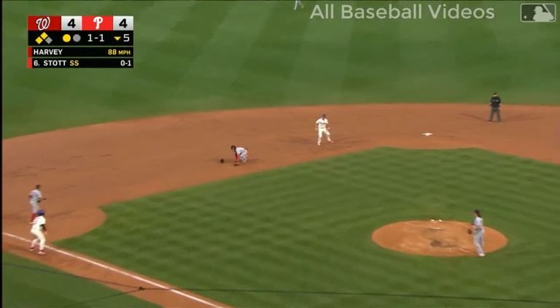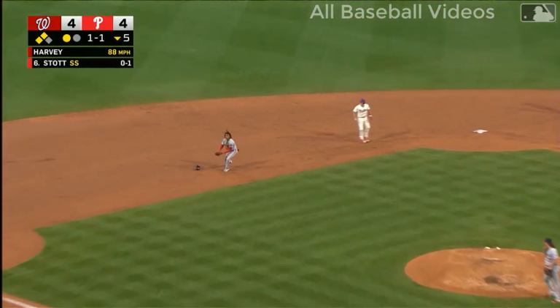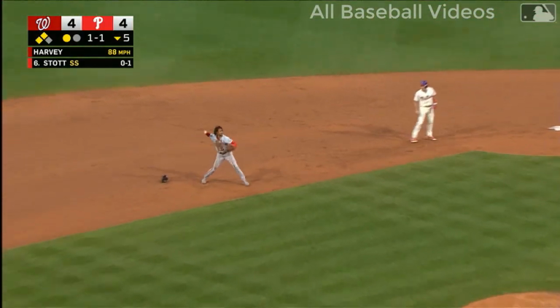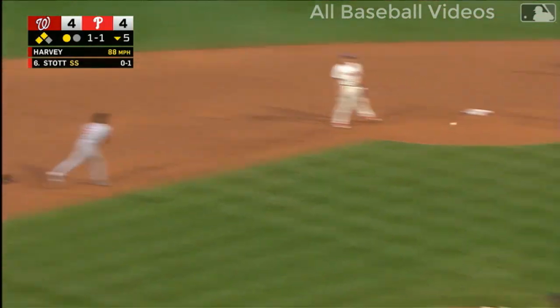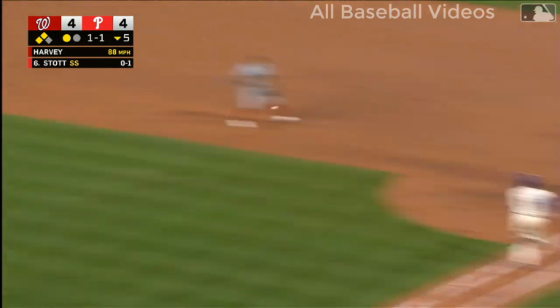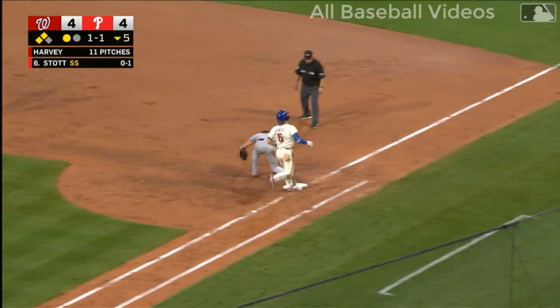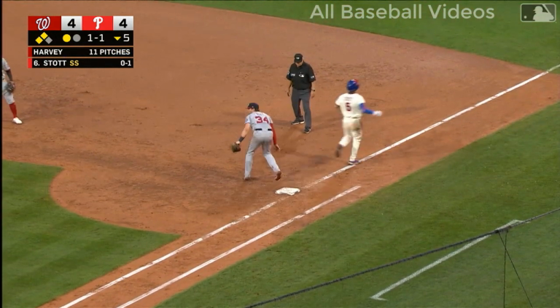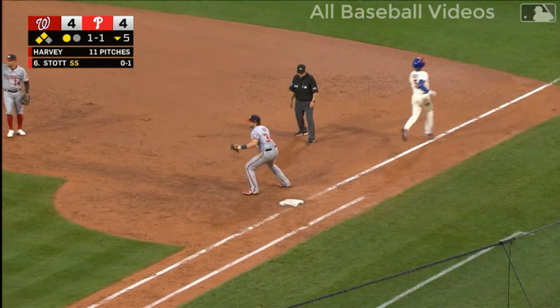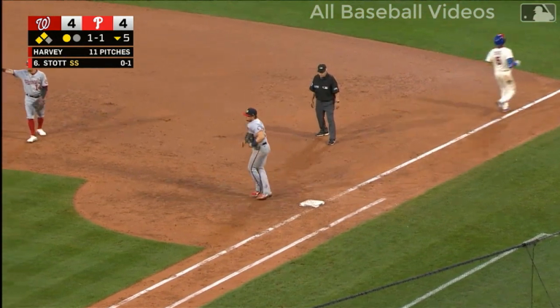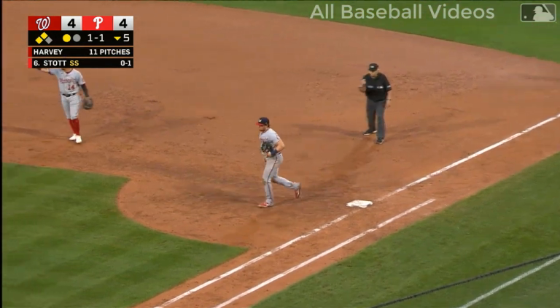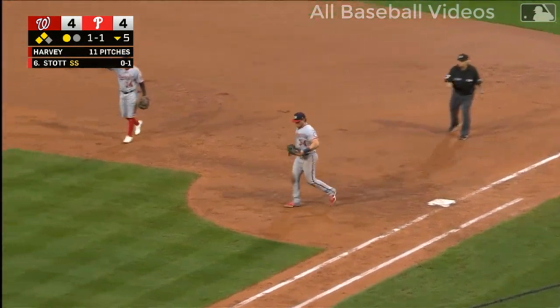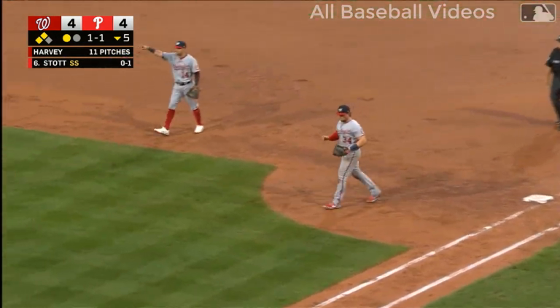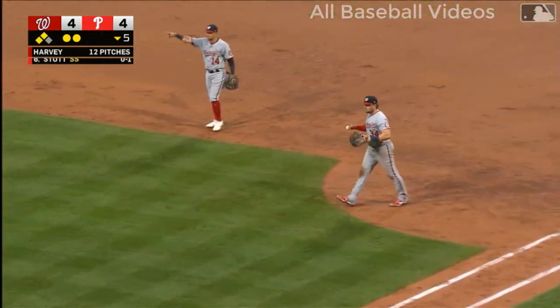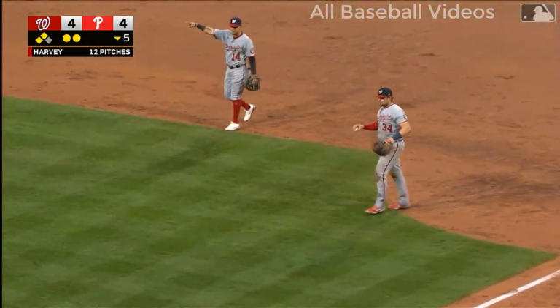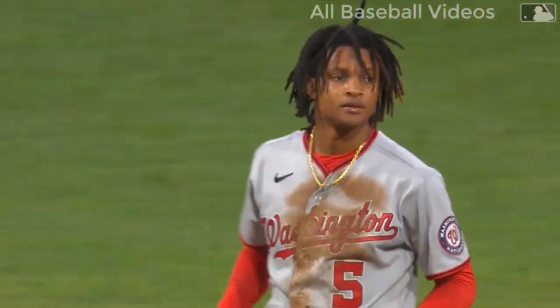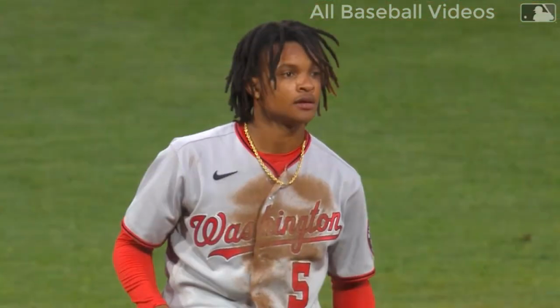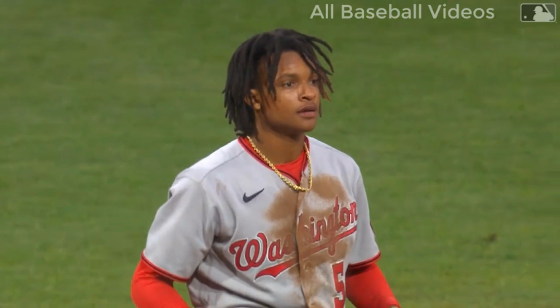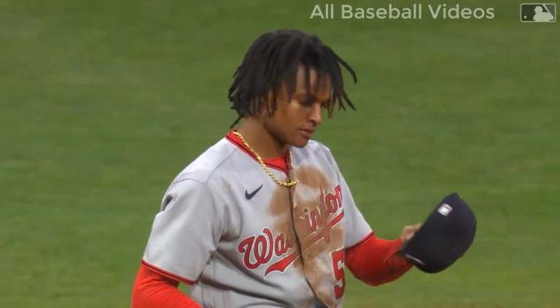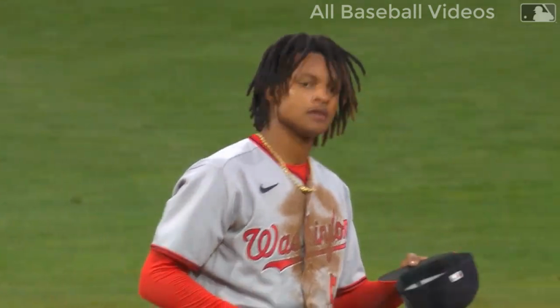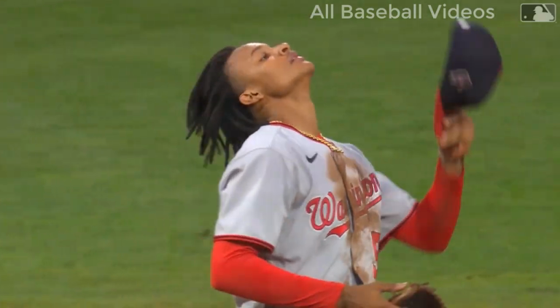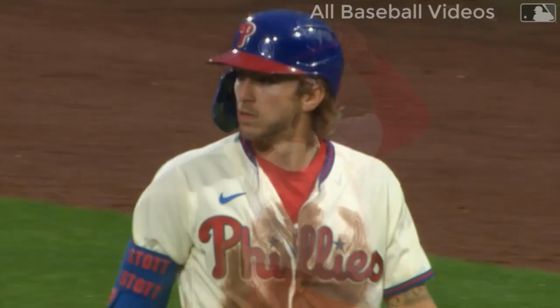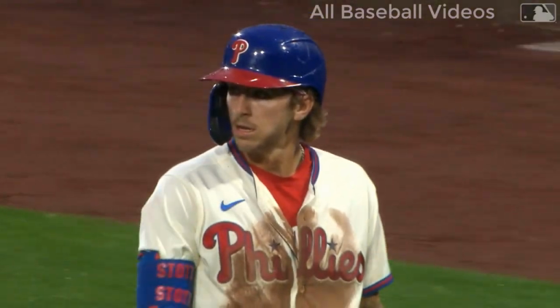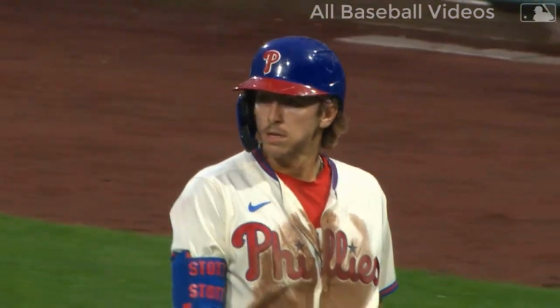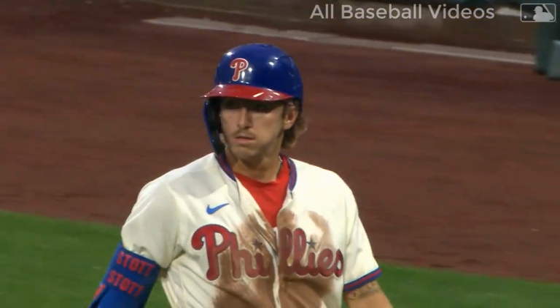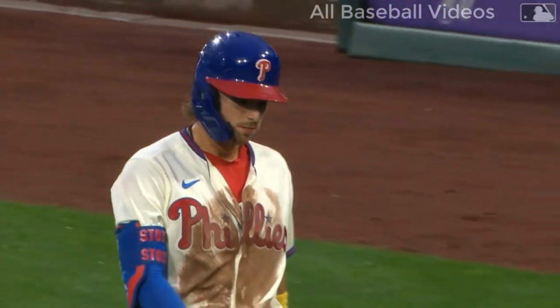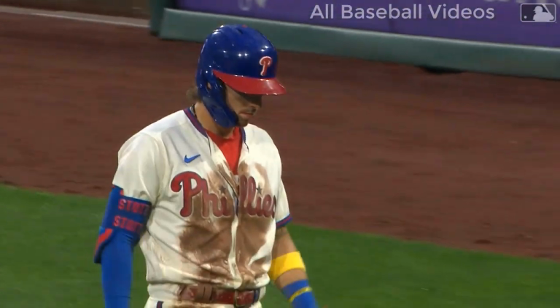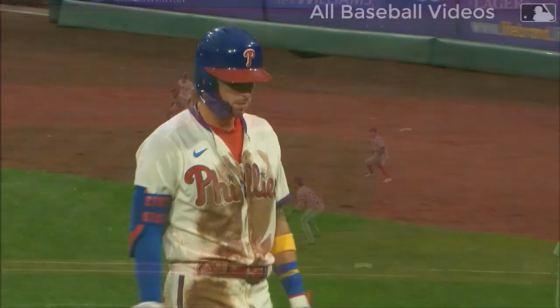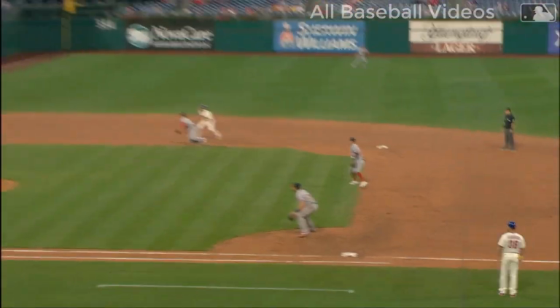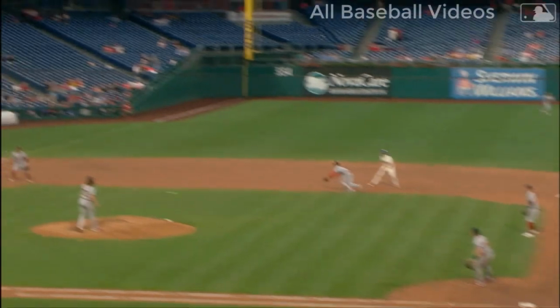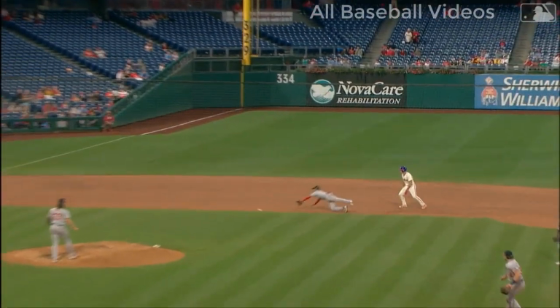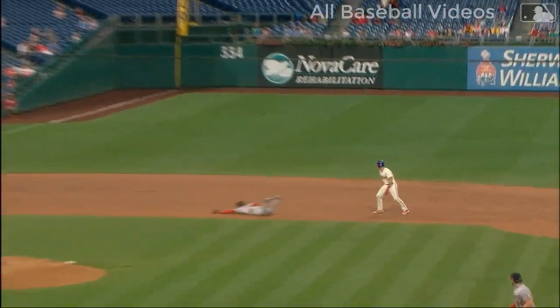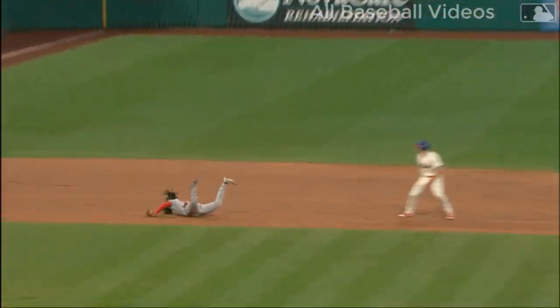Abrams keeps it on the infield and he'll get the out. The CJ Abrams amazing weekend continues at shortstop. You know what's fun about this one — he just stares down Bryce Harper over at third base.